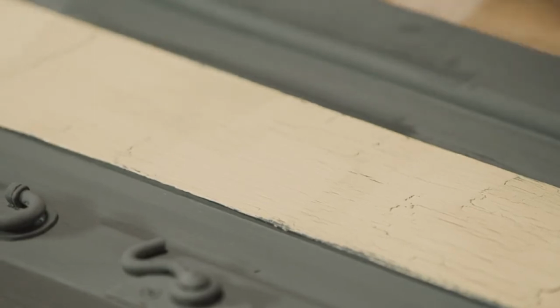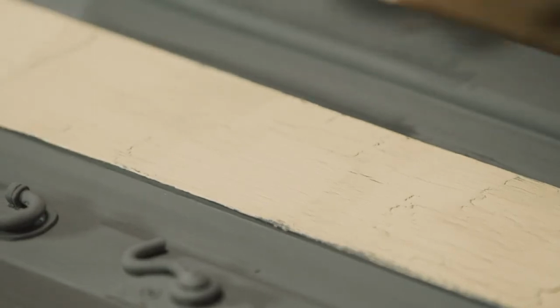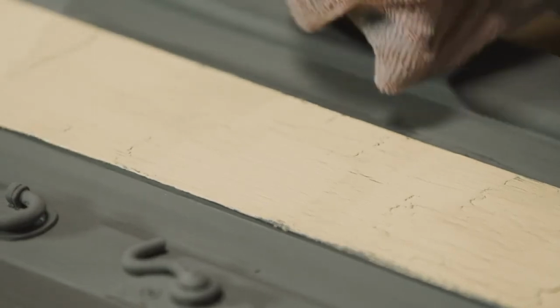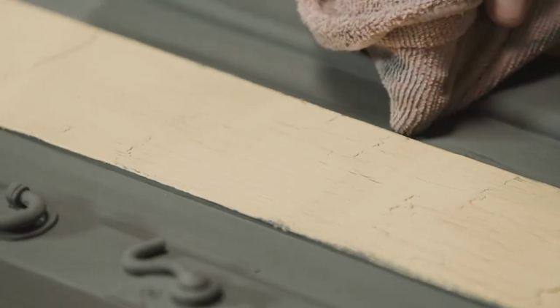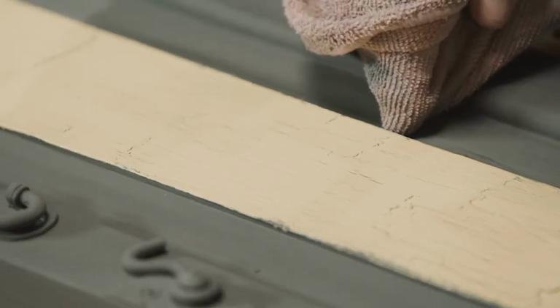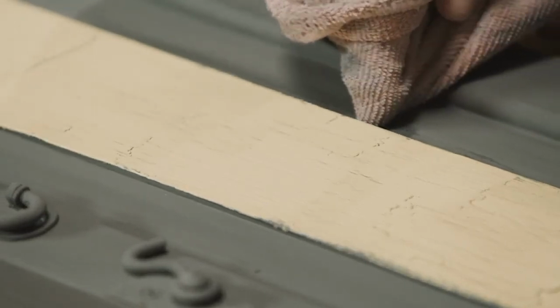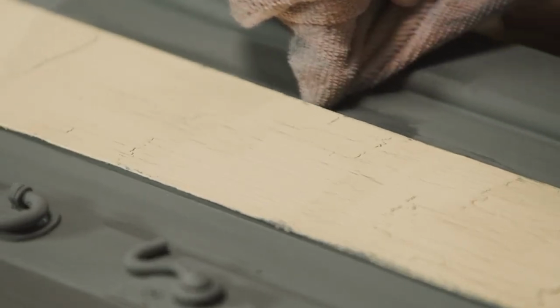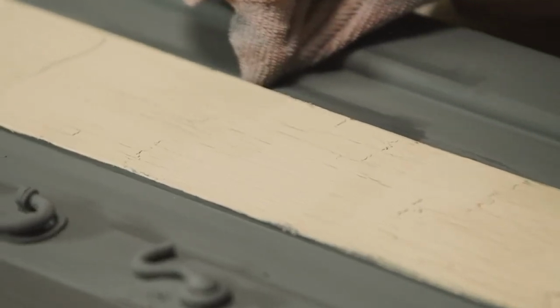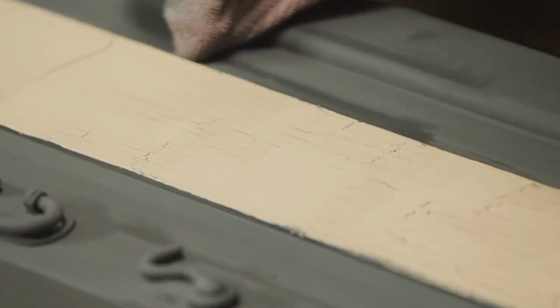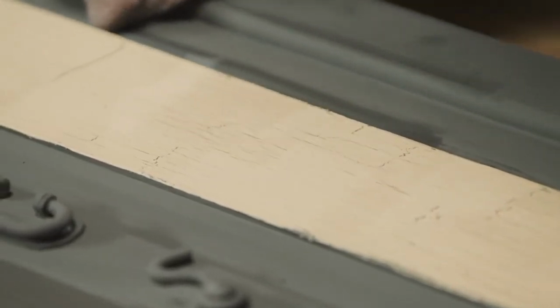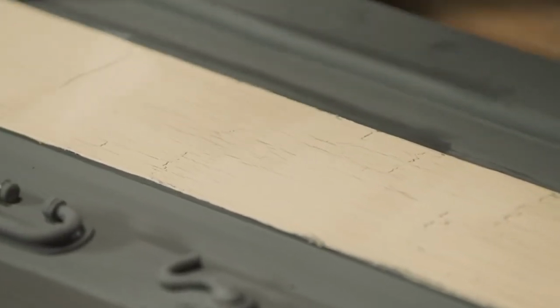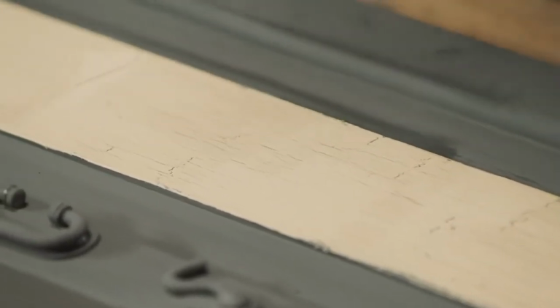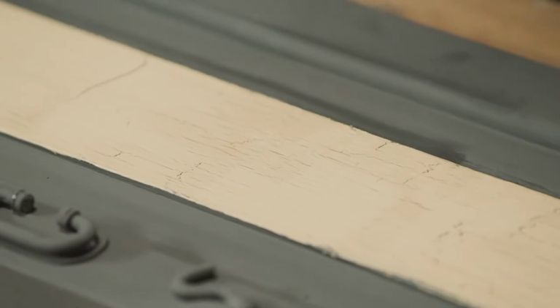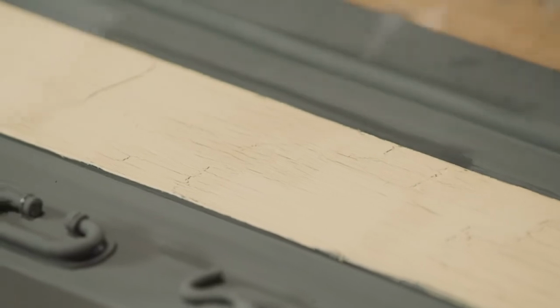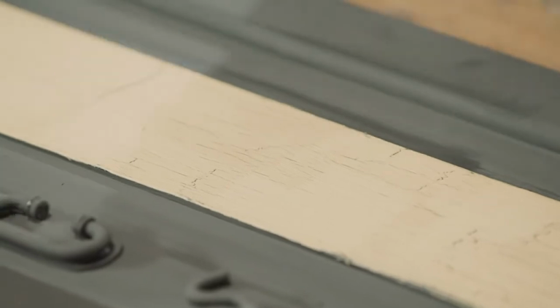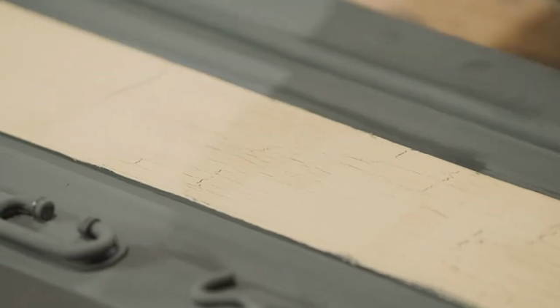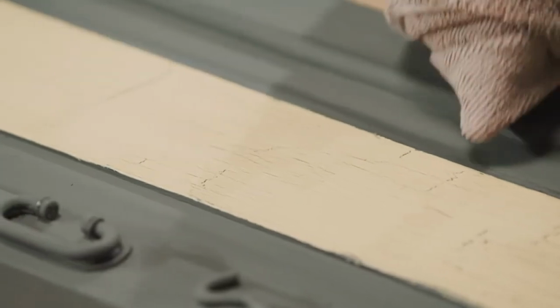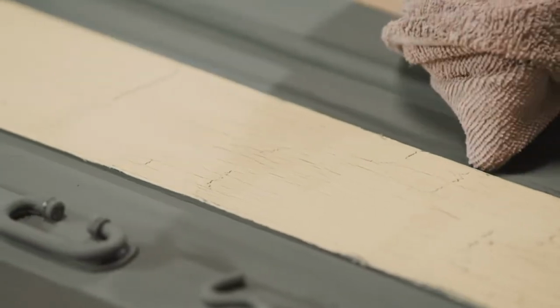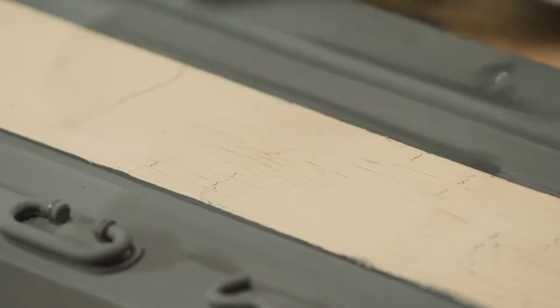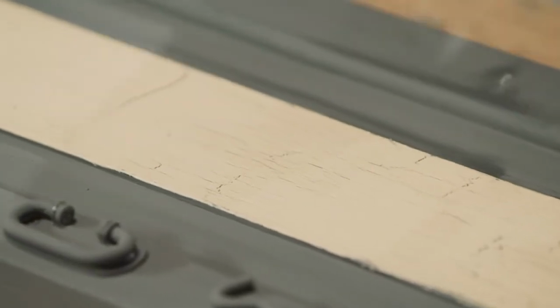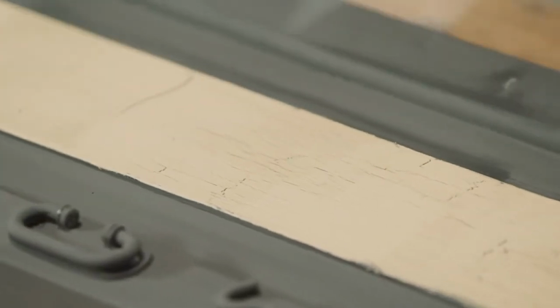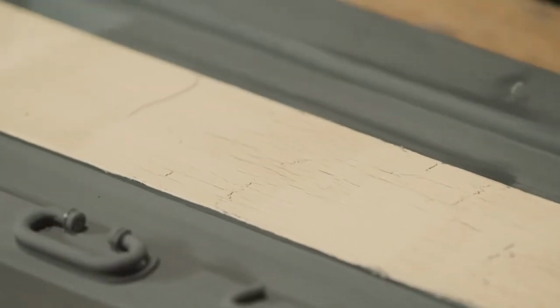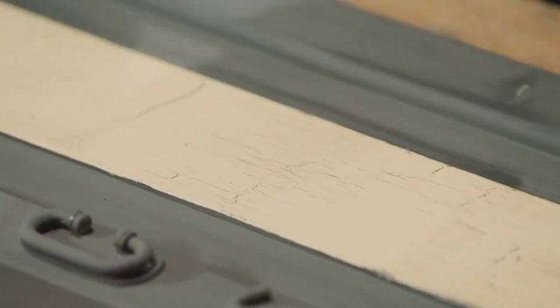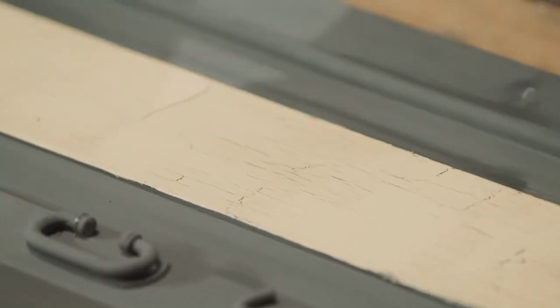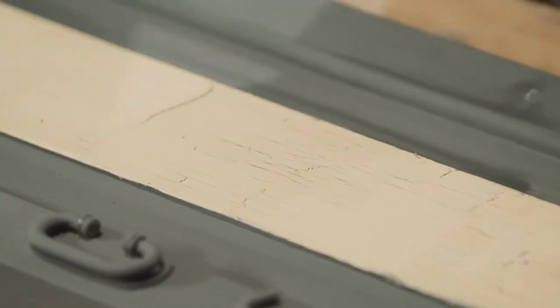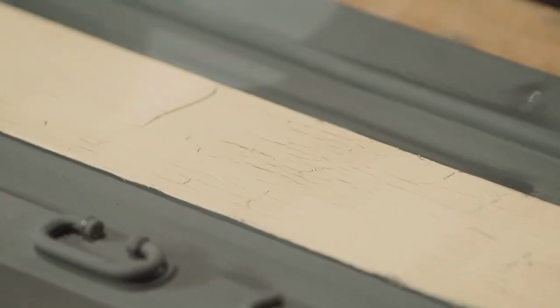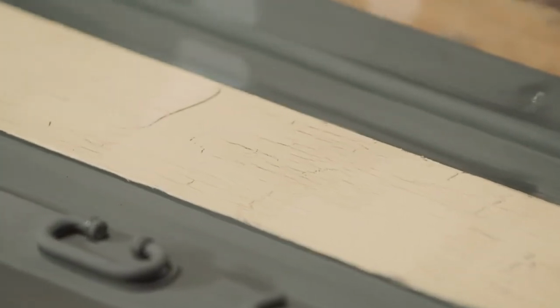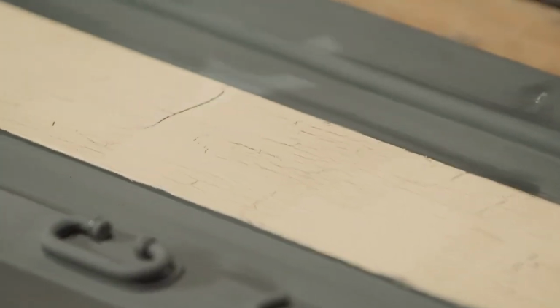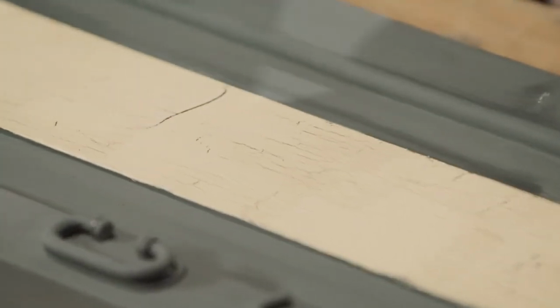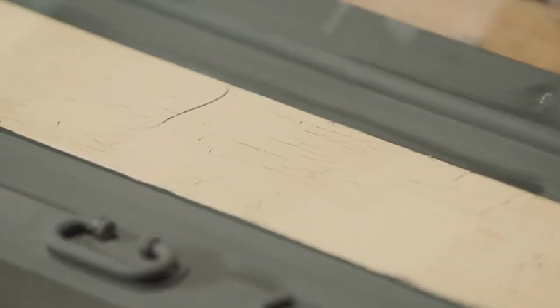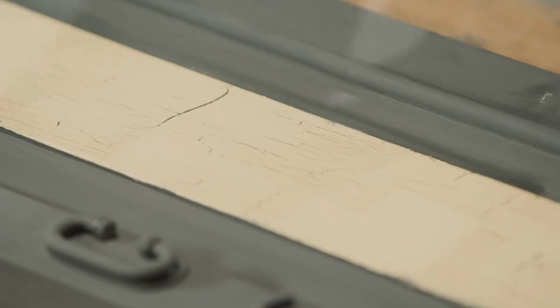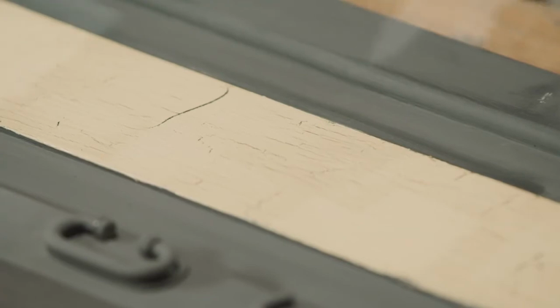The thicker you apply the paint, the bigger the cracks are going to appear. If you apply a thin, lighter coat of paint, the cracks are going to be smaller and lighter.